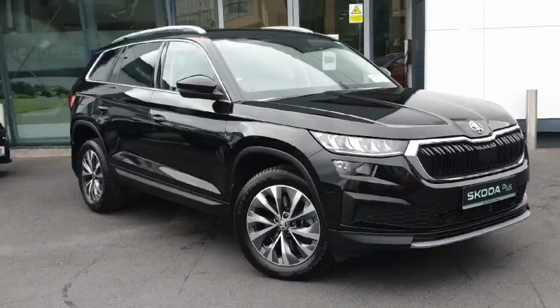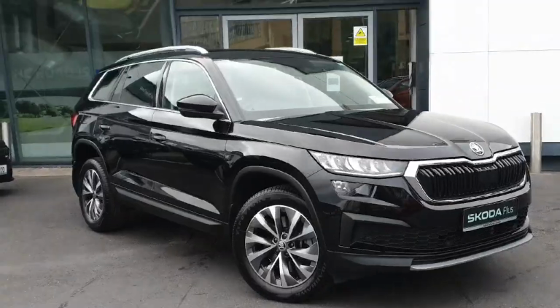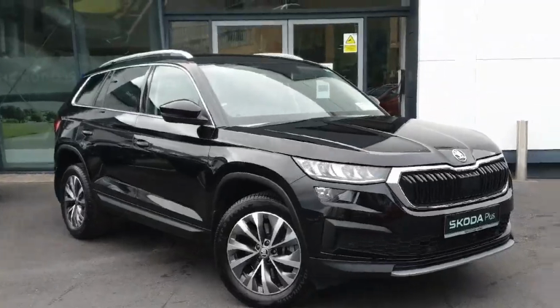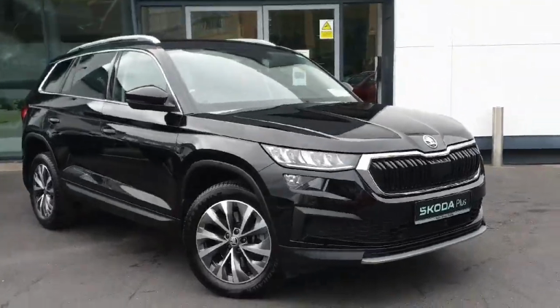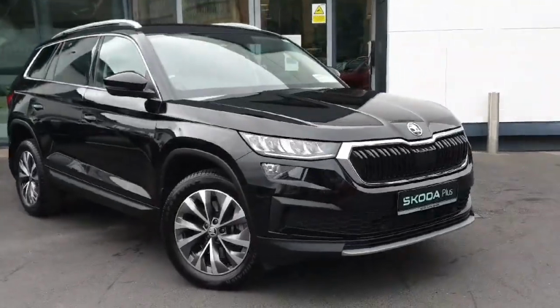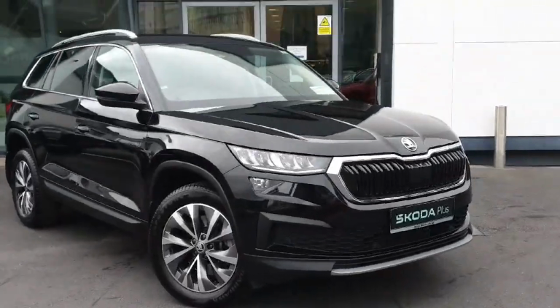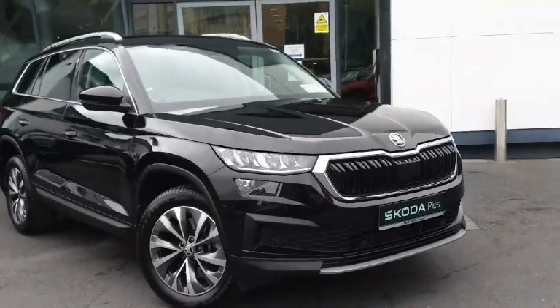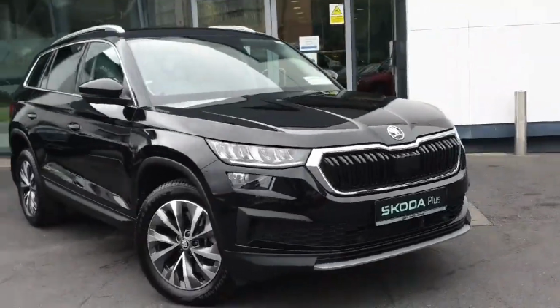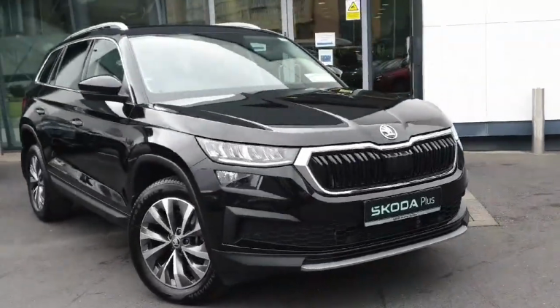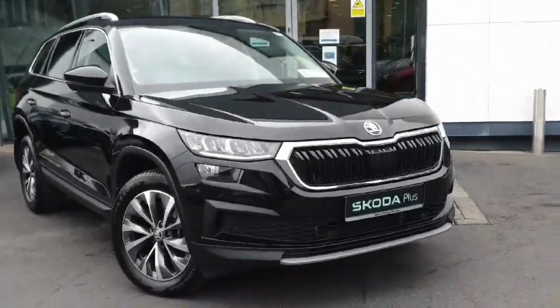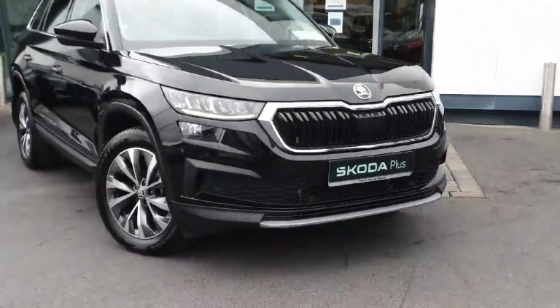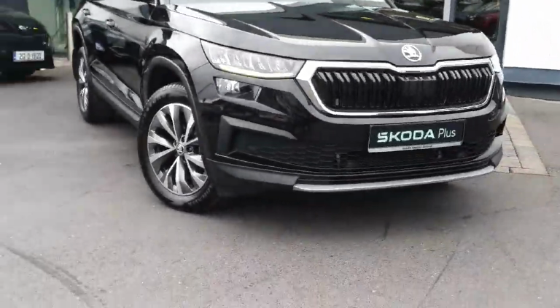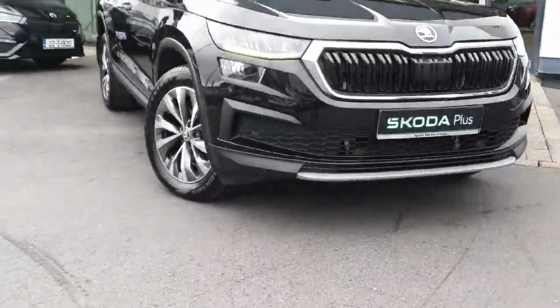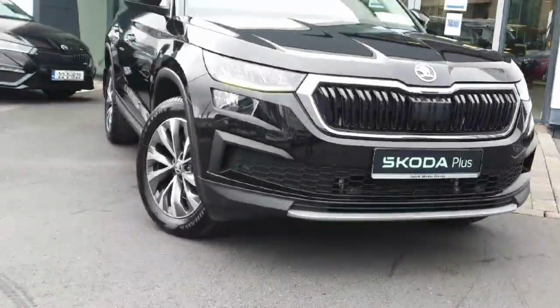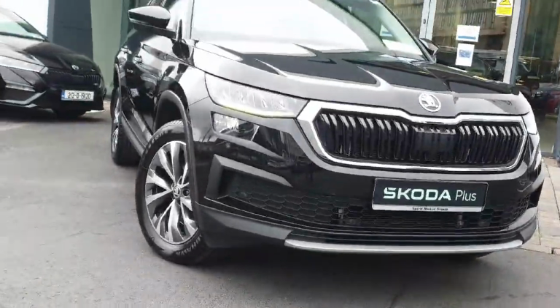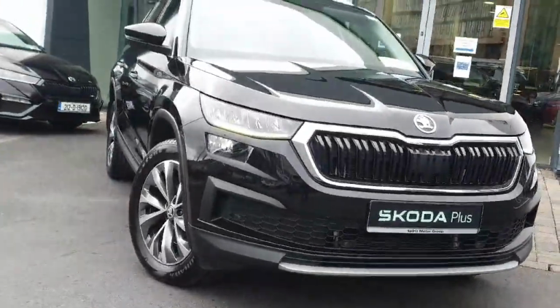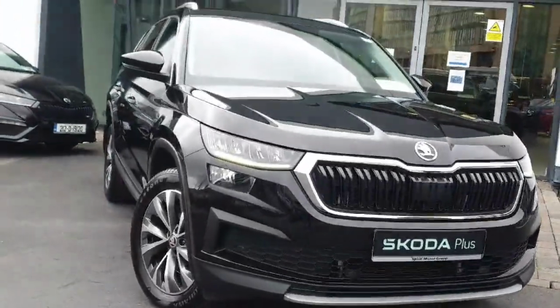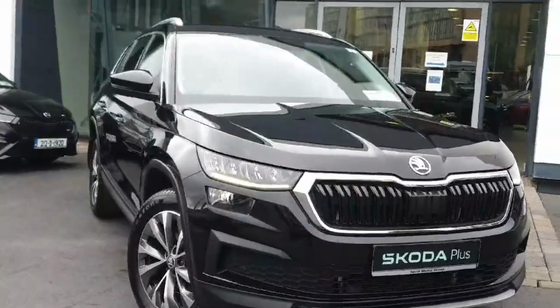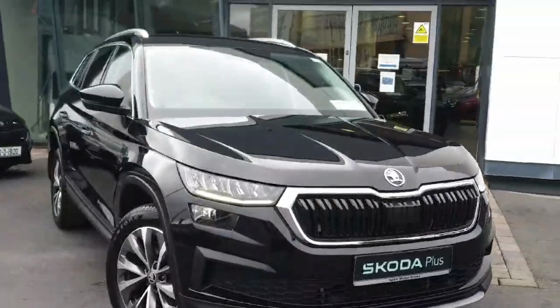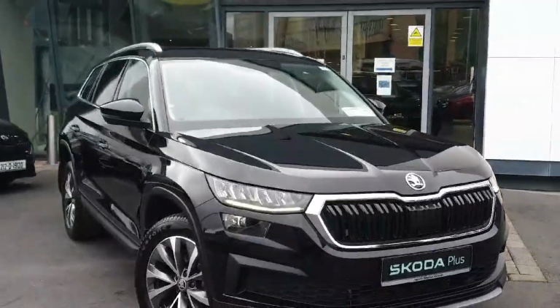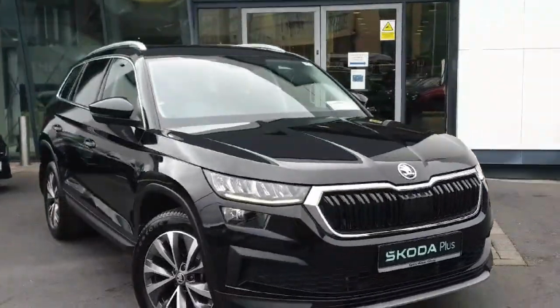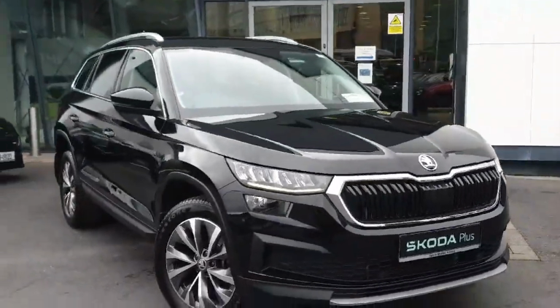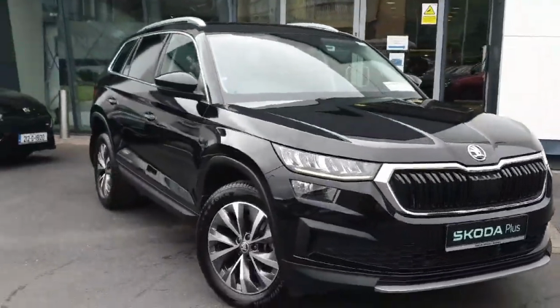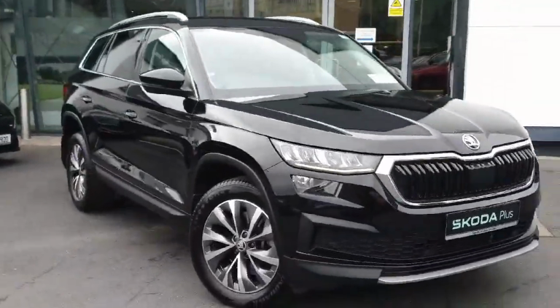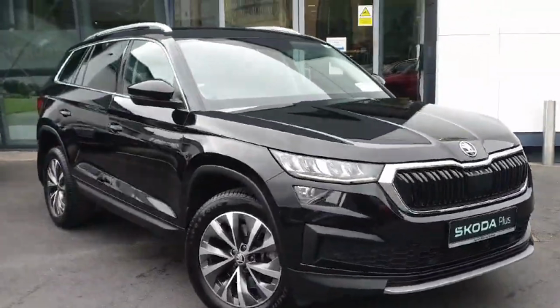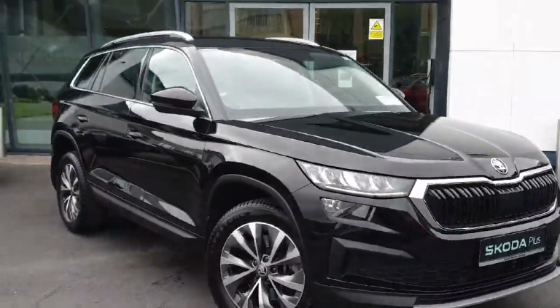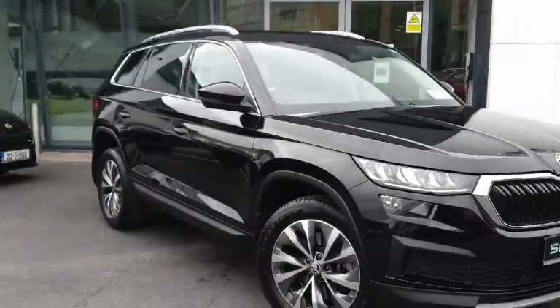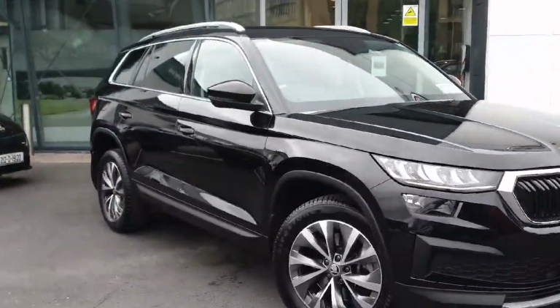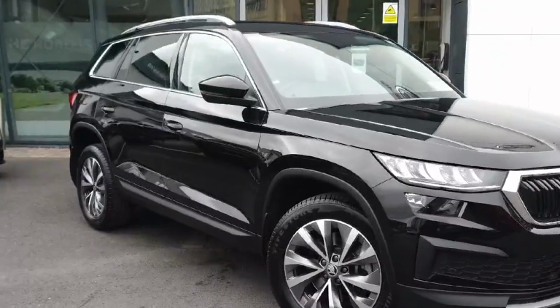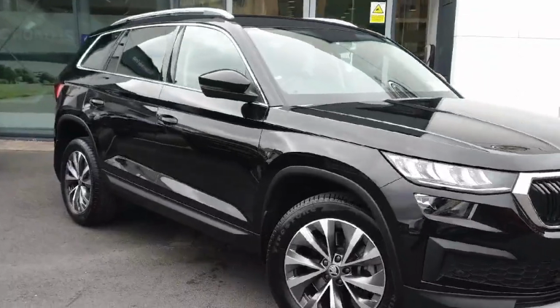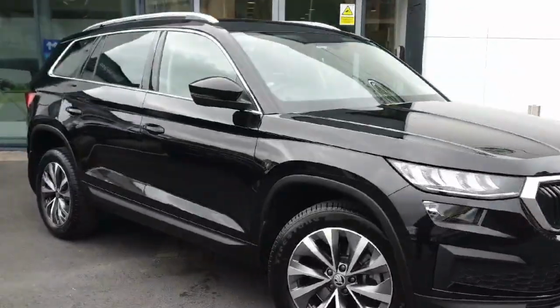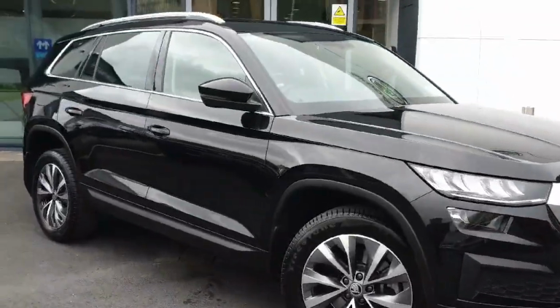Introducing the incredible 2022 Skoda Kodiaq 7S AMB 2.0 TDI 150 HP DSG in black.